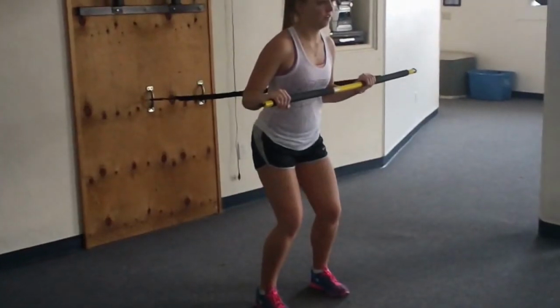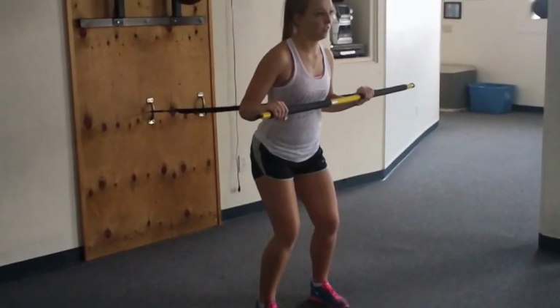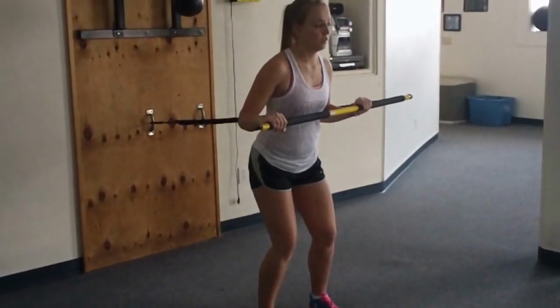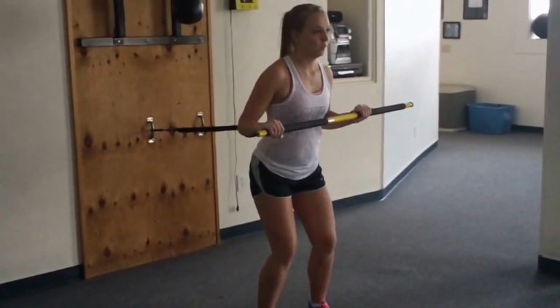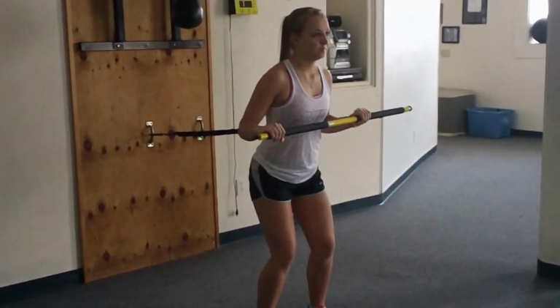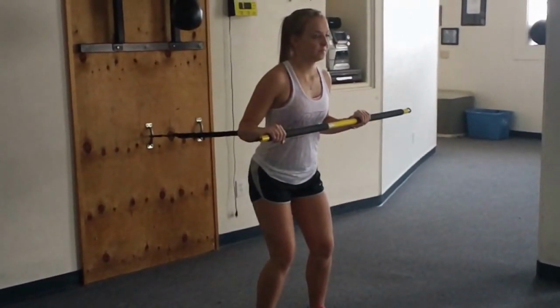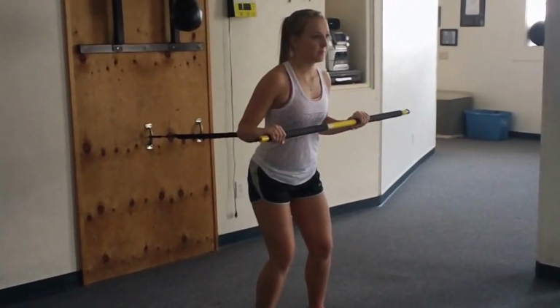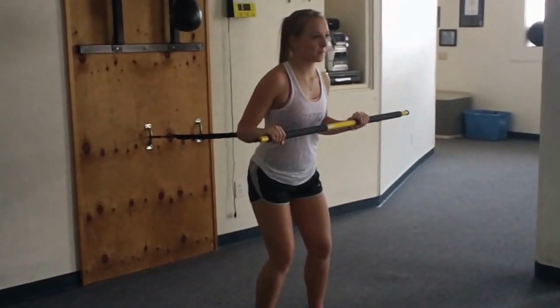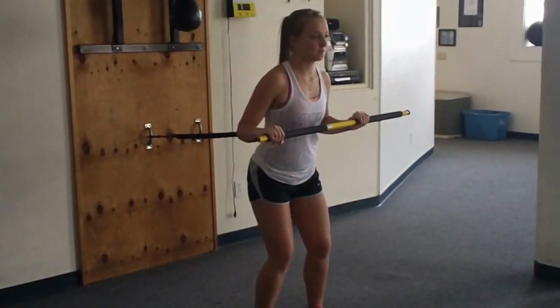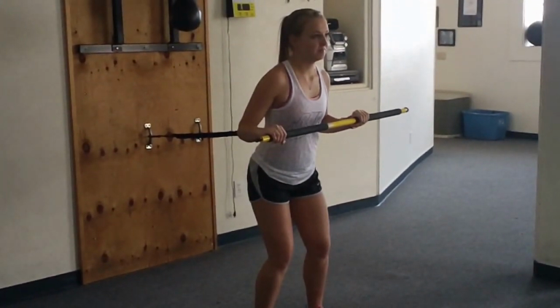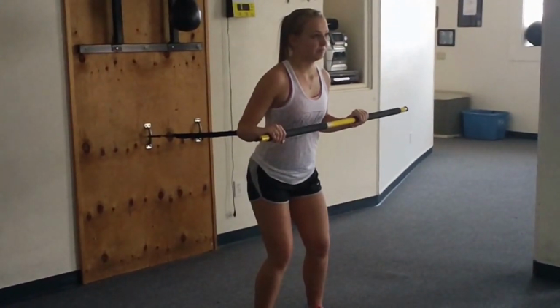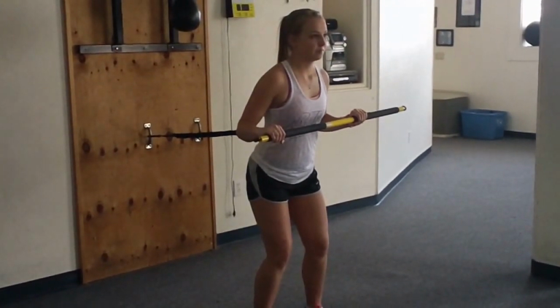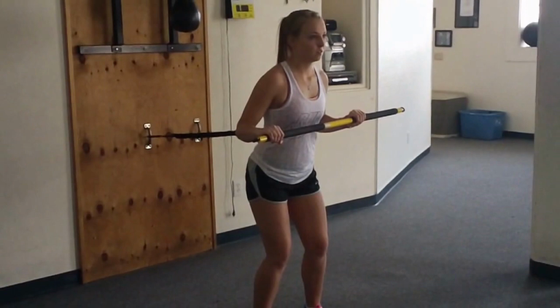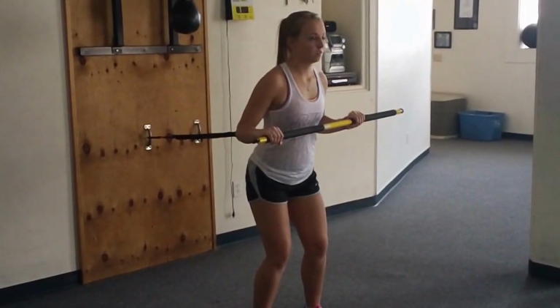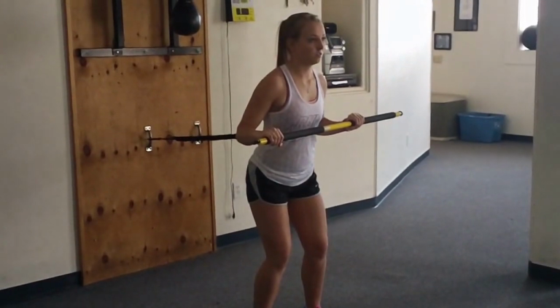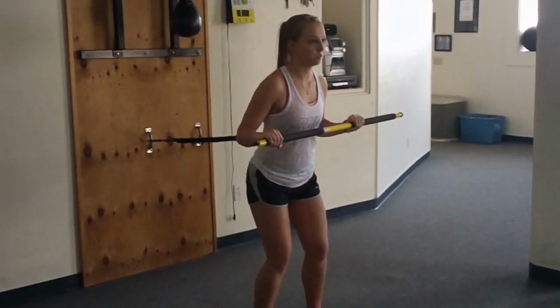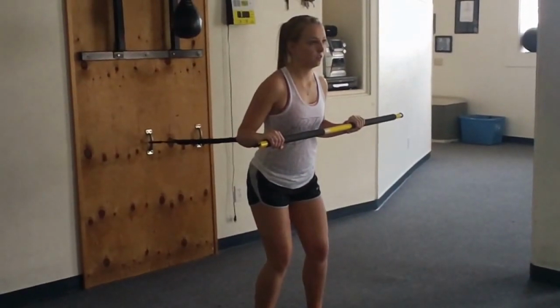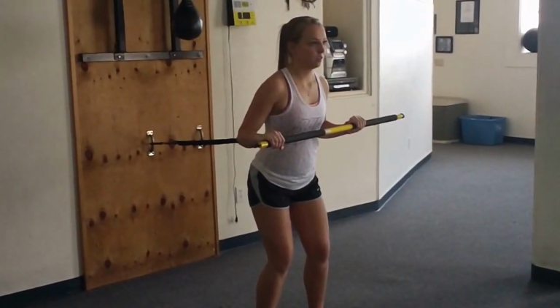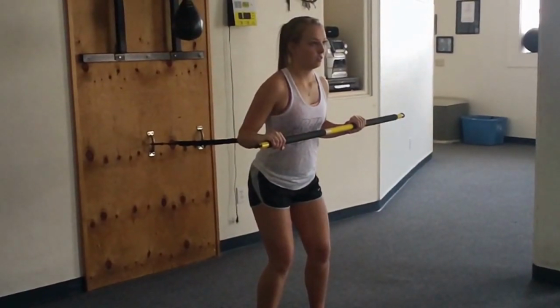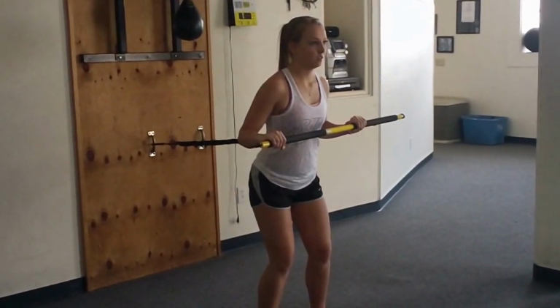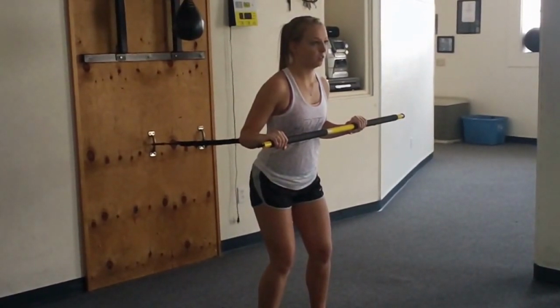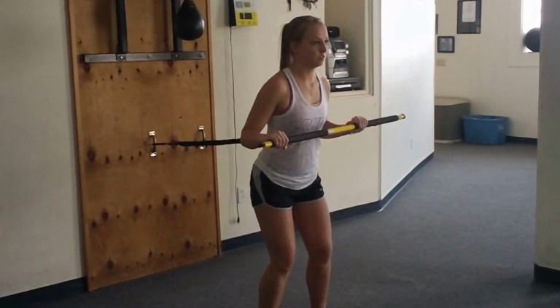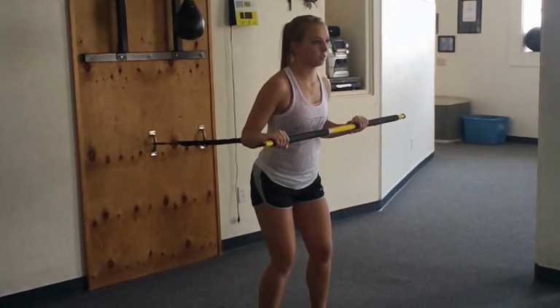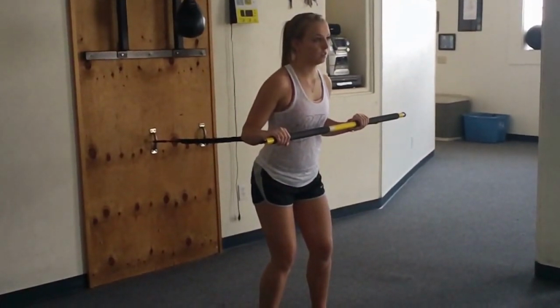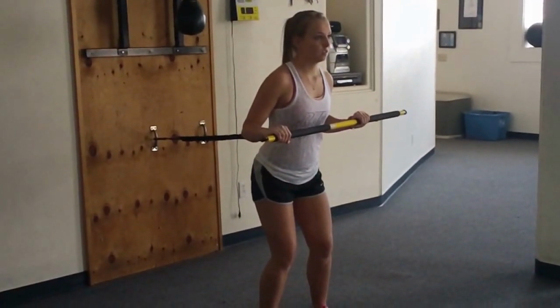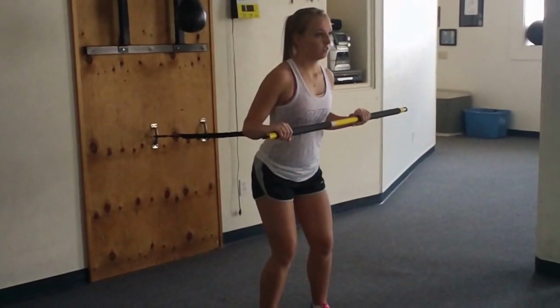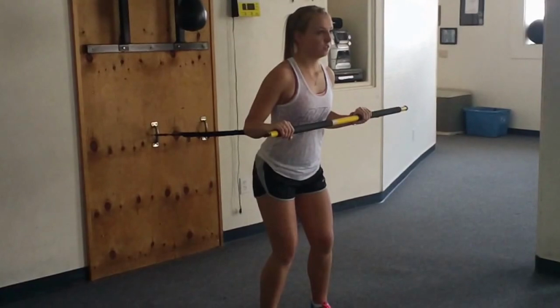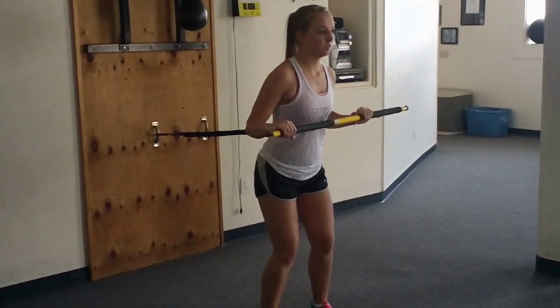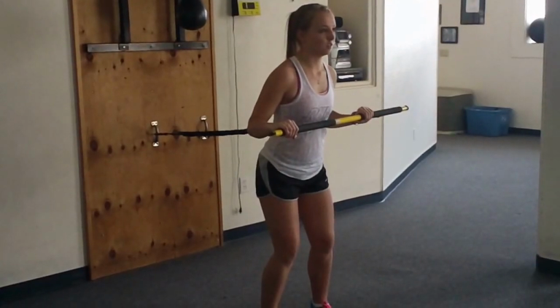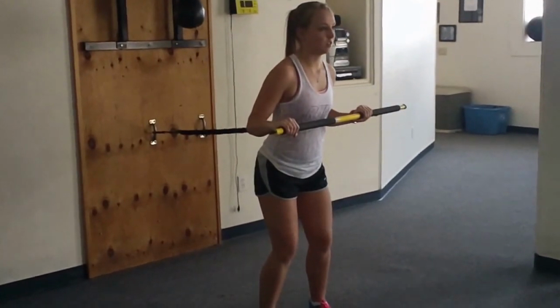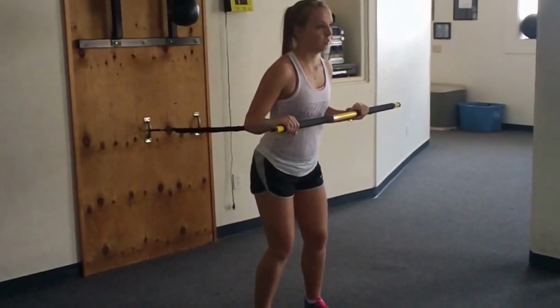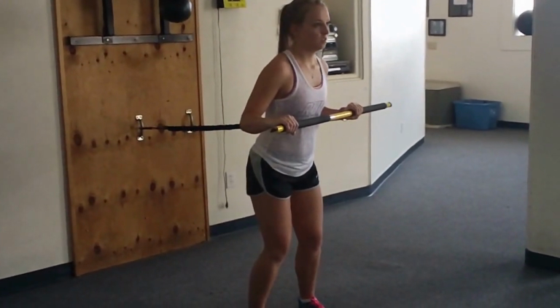All right, we're going to be in an athletic stance, working the TRX RIP. This is called a running press. We're going to do three rotations there, three rotations back. Ready, set, begin.